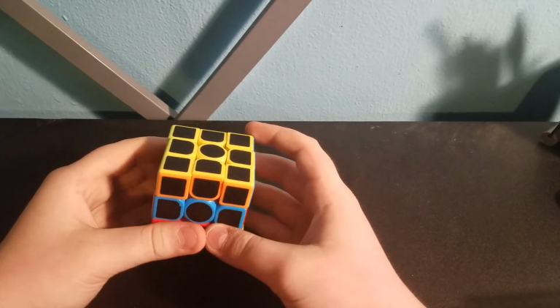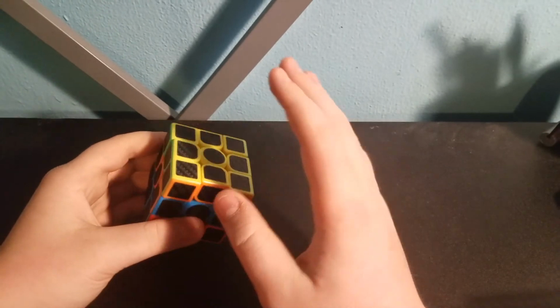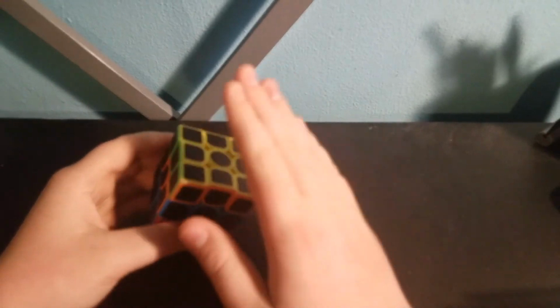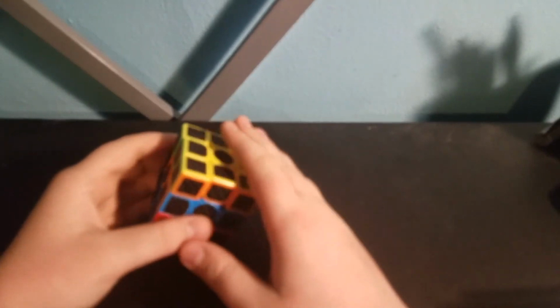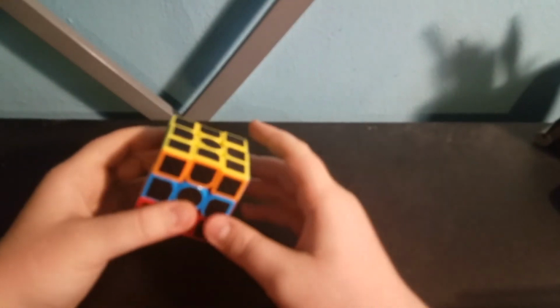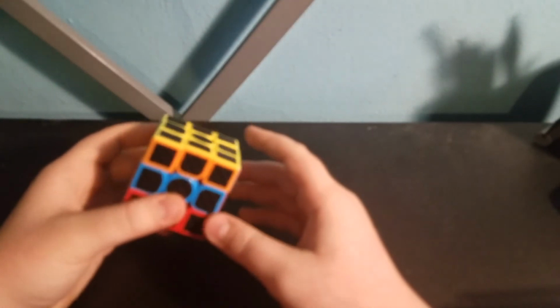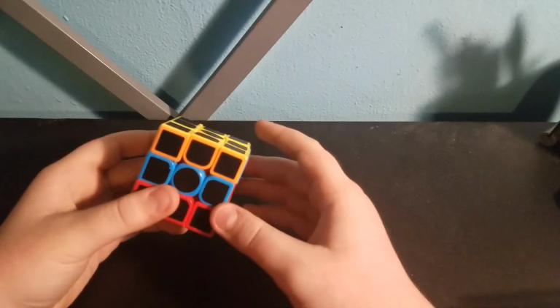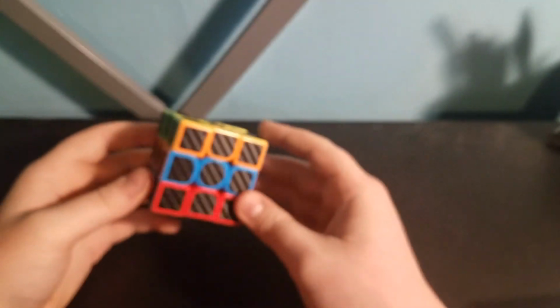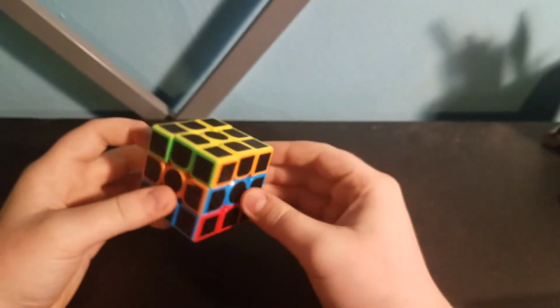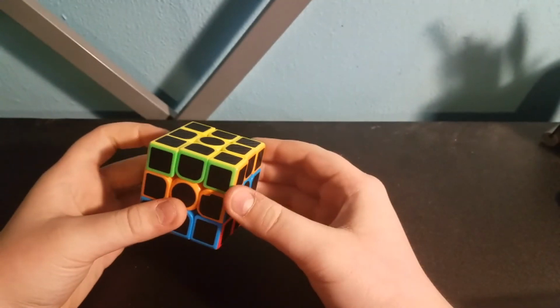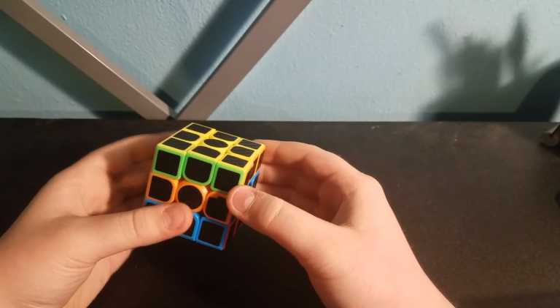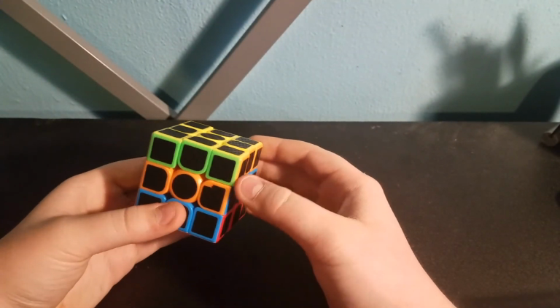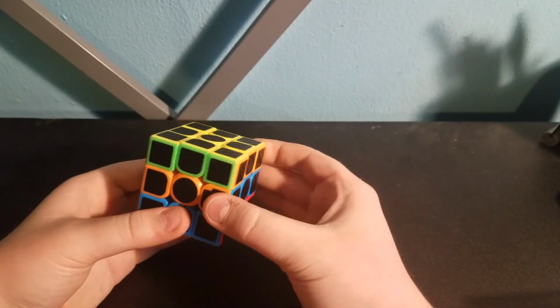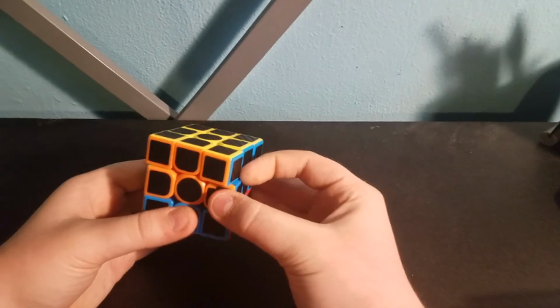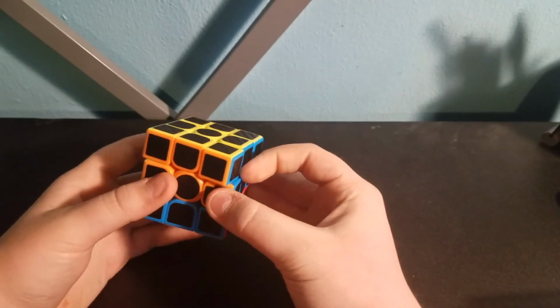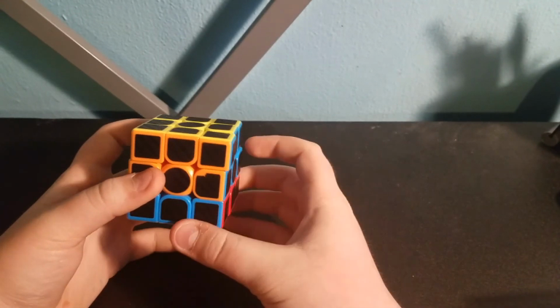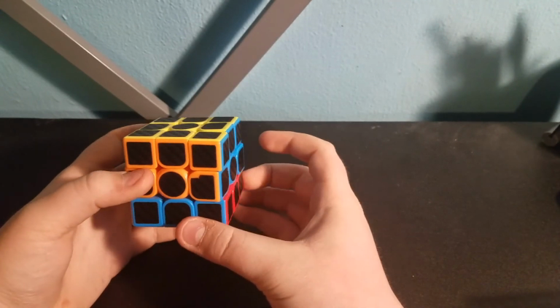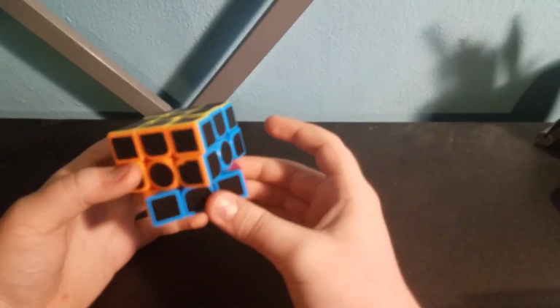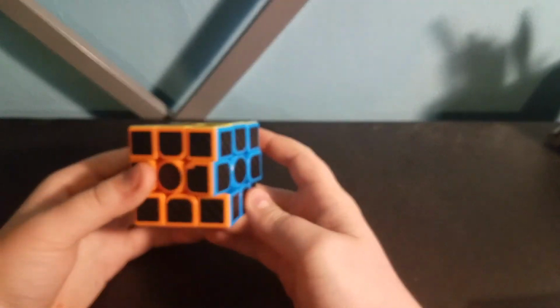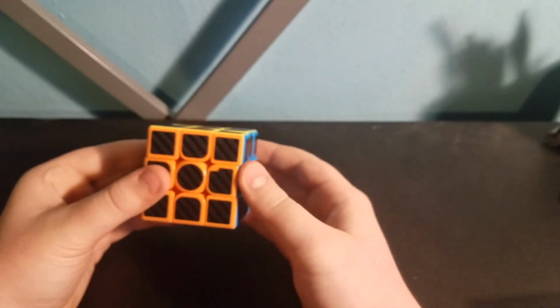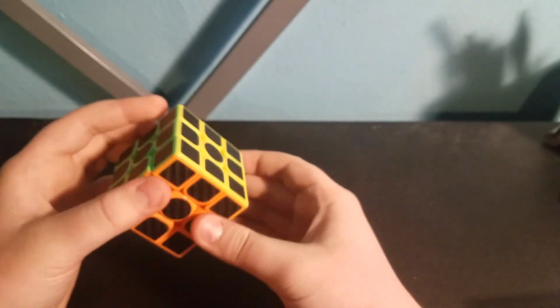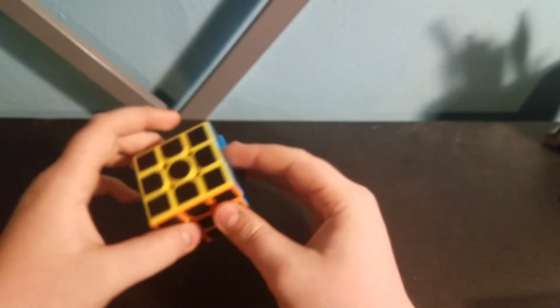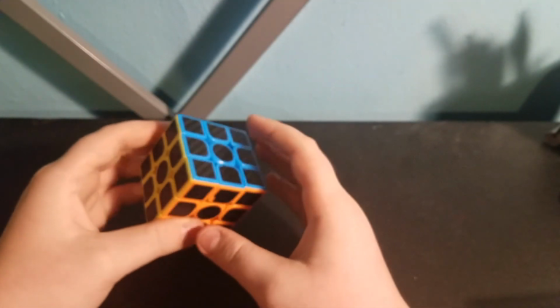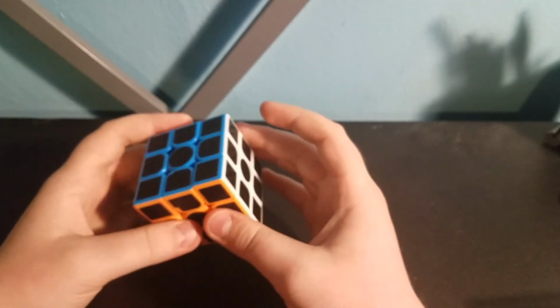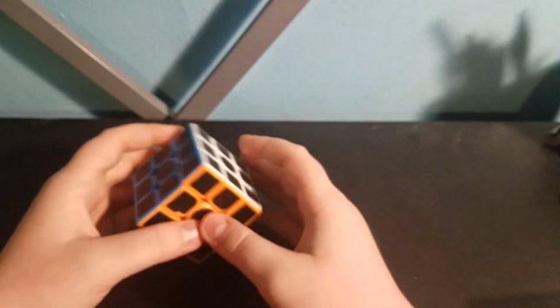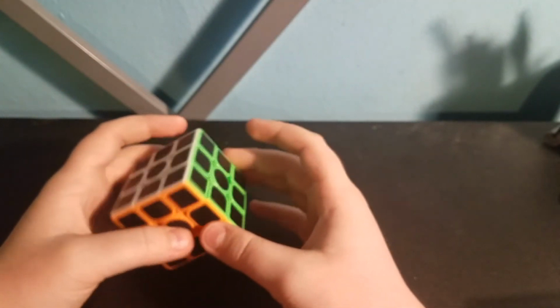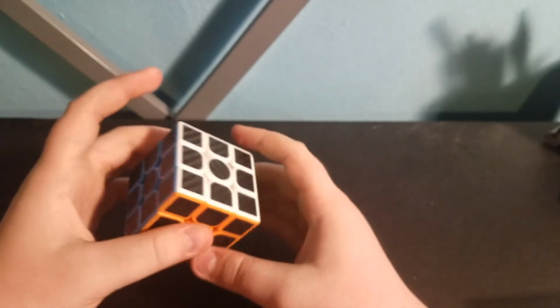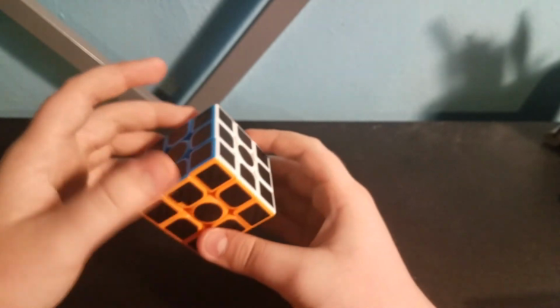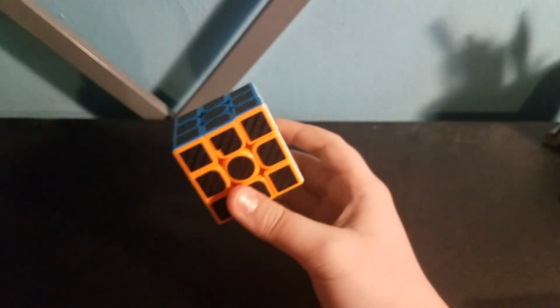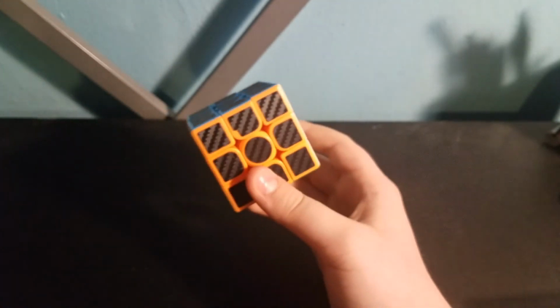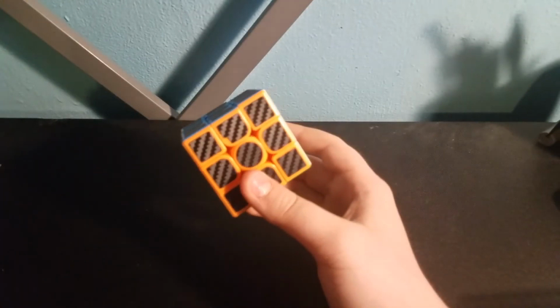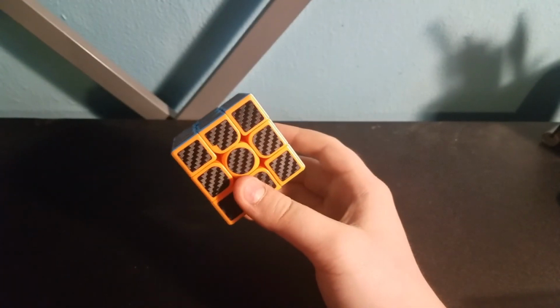Once you've got all the corners facing the right direction, the last step is definitely the easiest — all you have to do is line it up. And now it's solved. Thanks for watching, I hope you enjoyed. Bye!